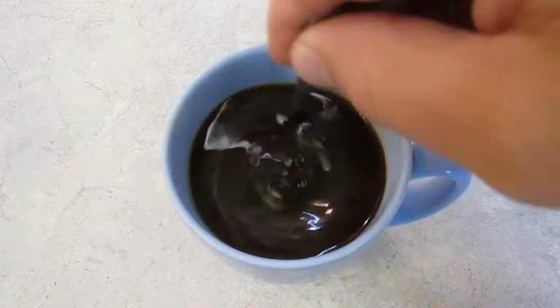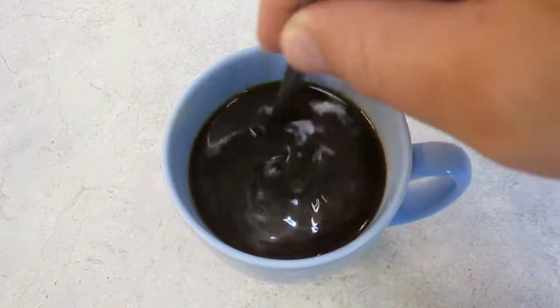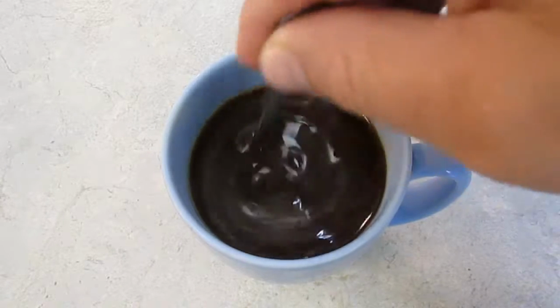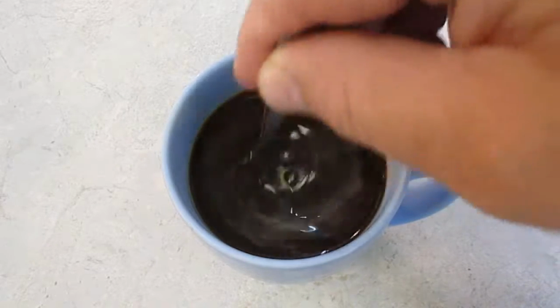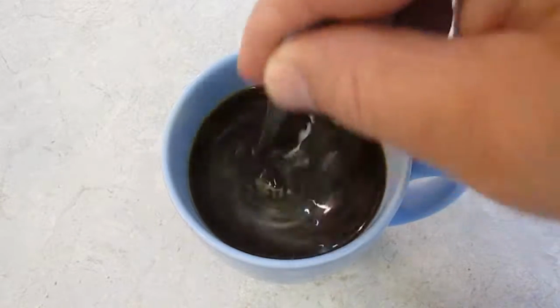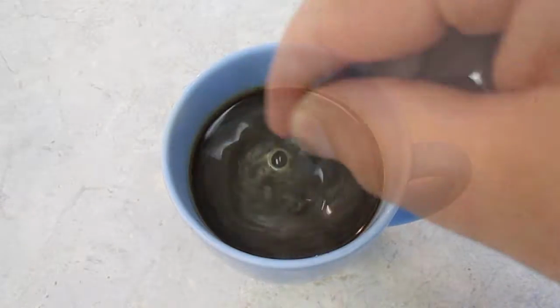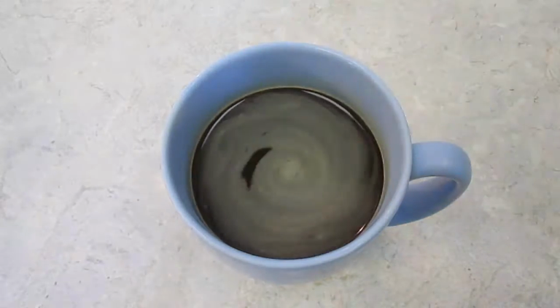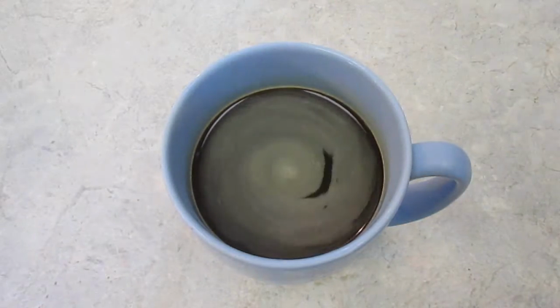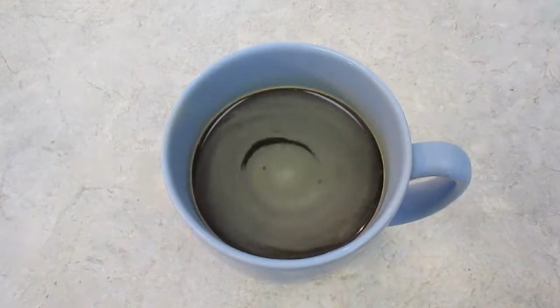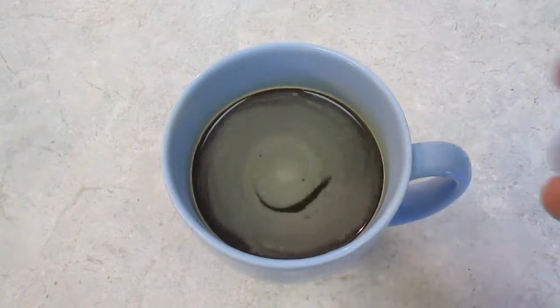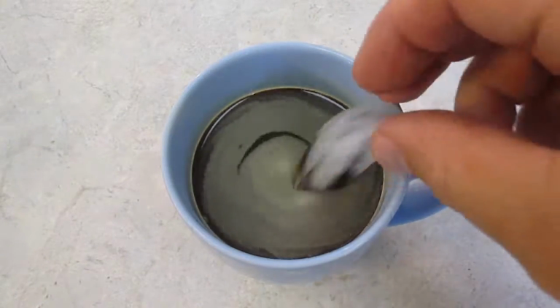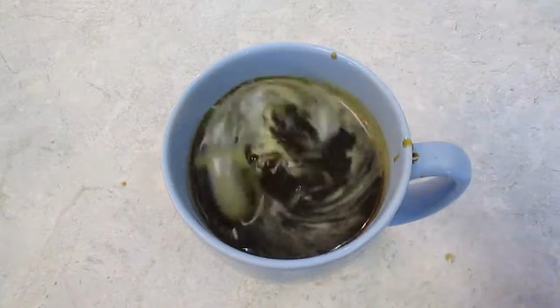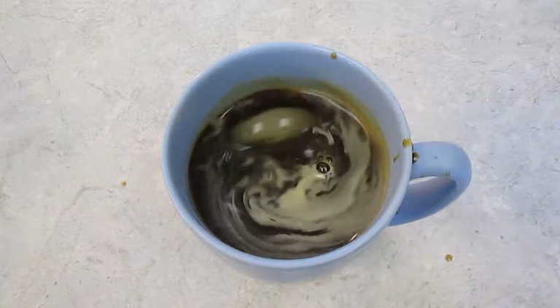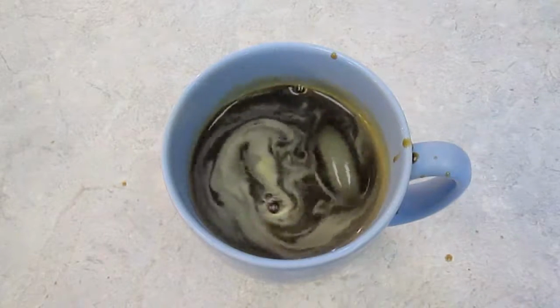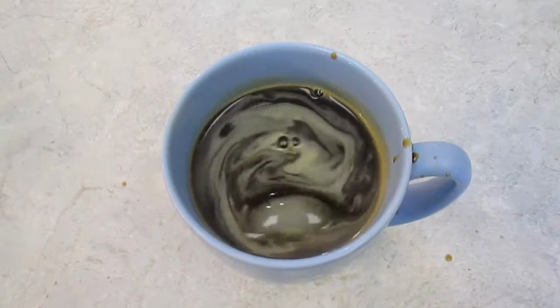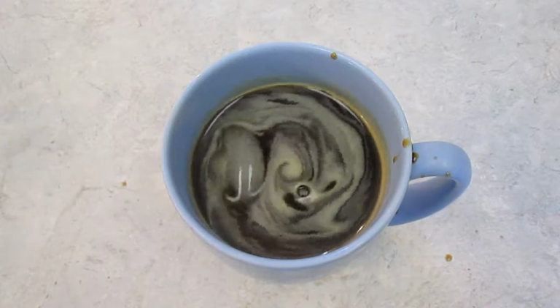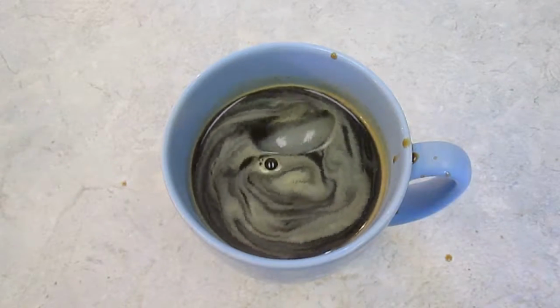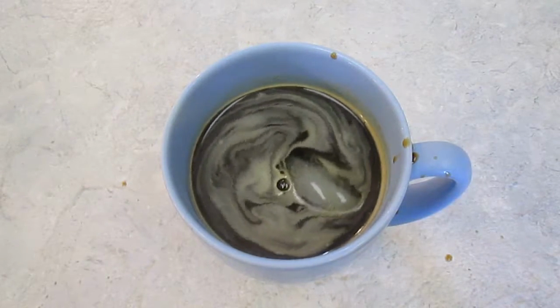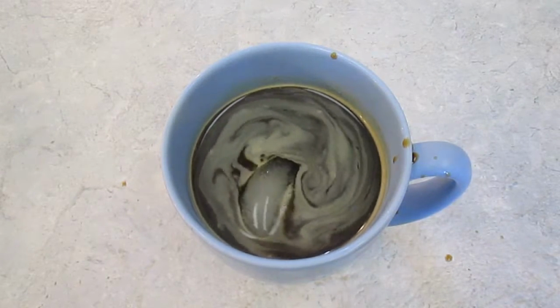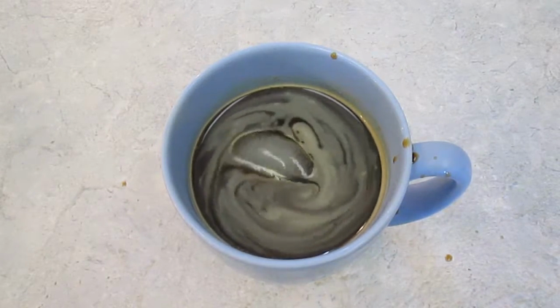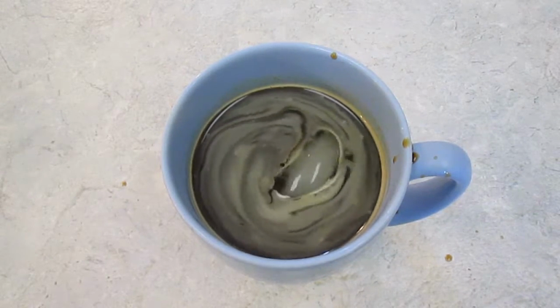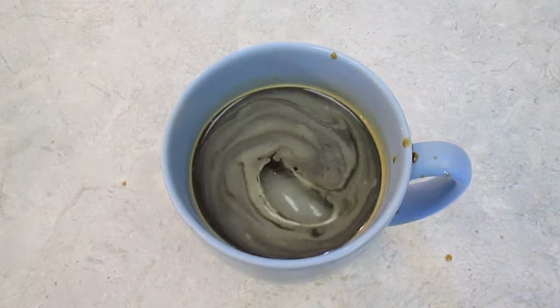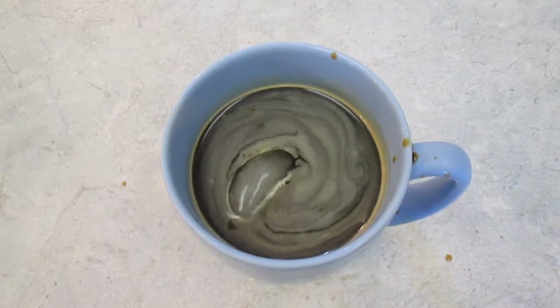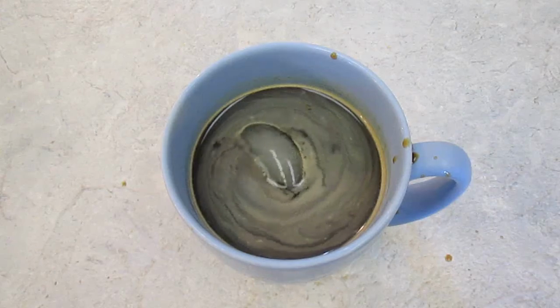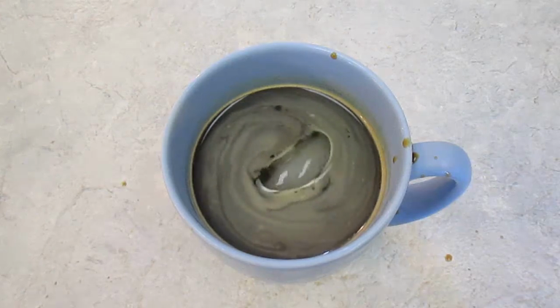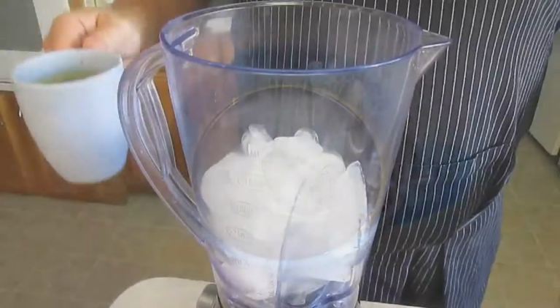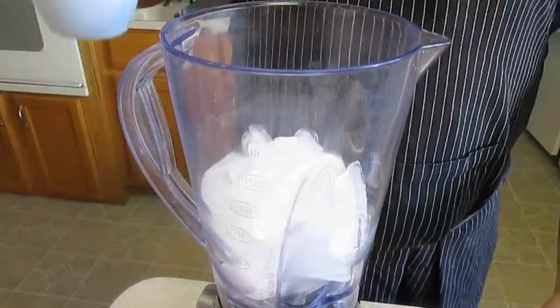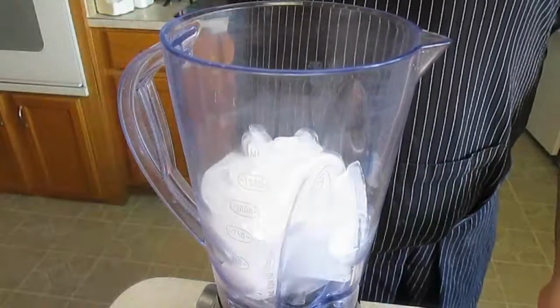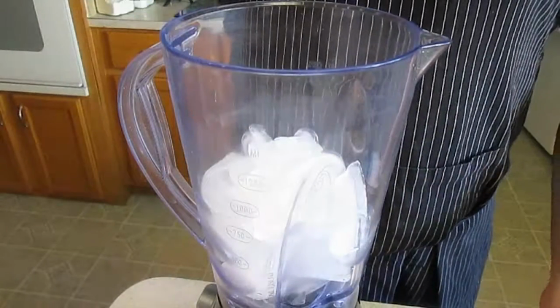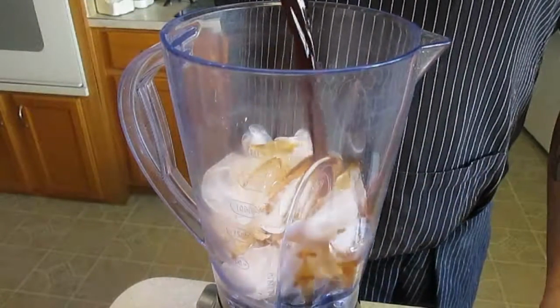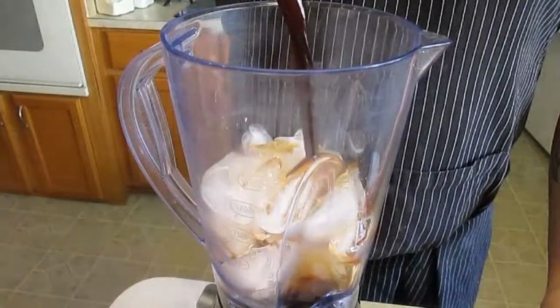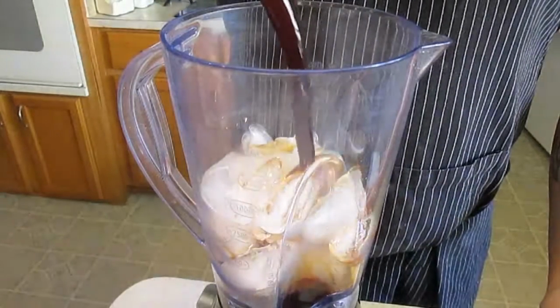Now that it's hot, it's melting the crystals and the granules. But we need to cool it down, so we'll drop in one cube. This will ensure that we don't melt the rest of our blender ice, which we've got four cups of here.